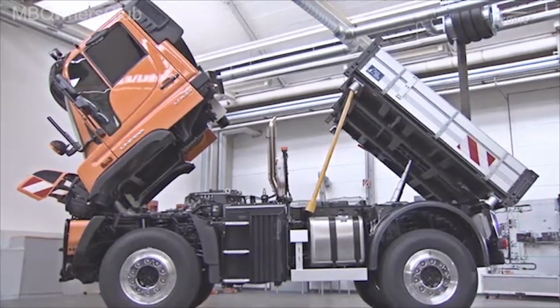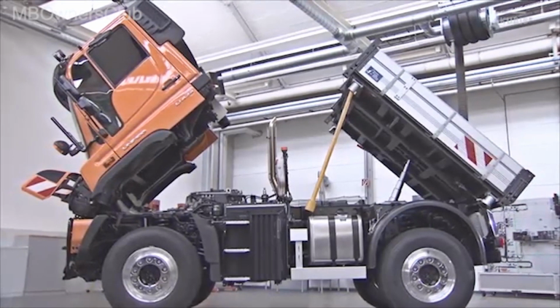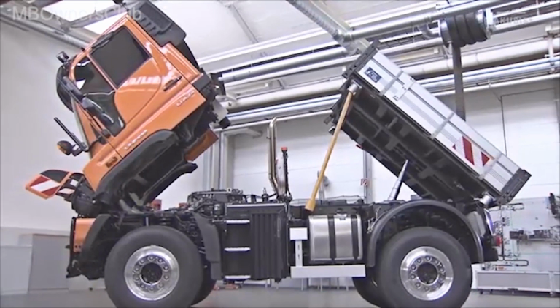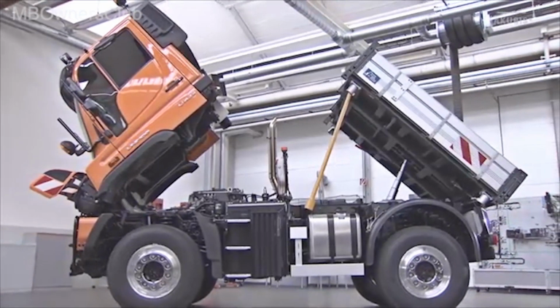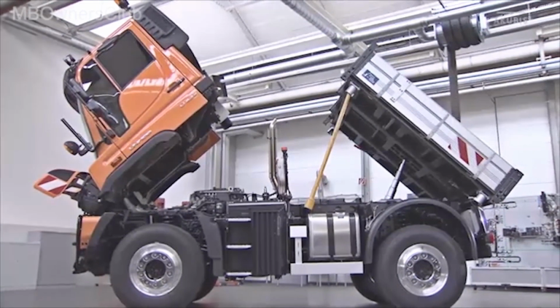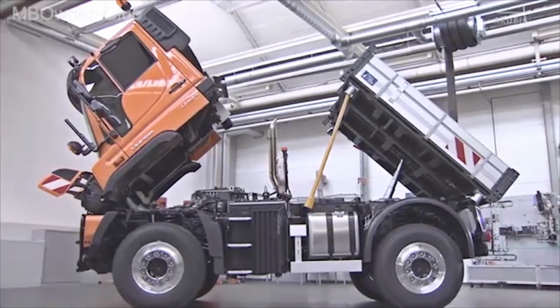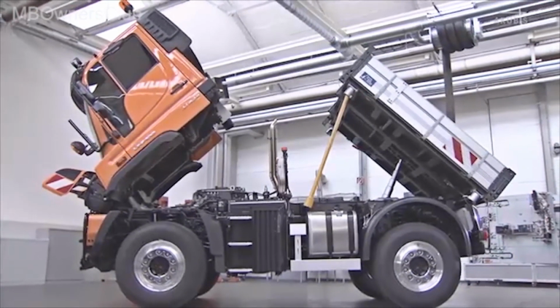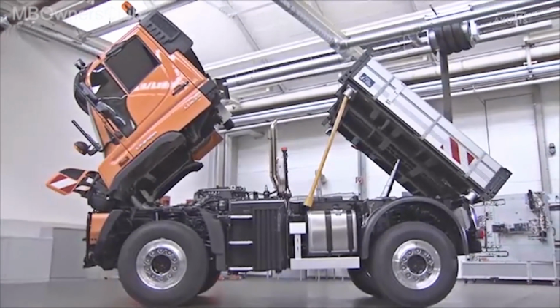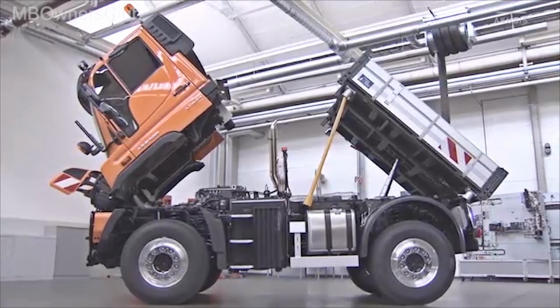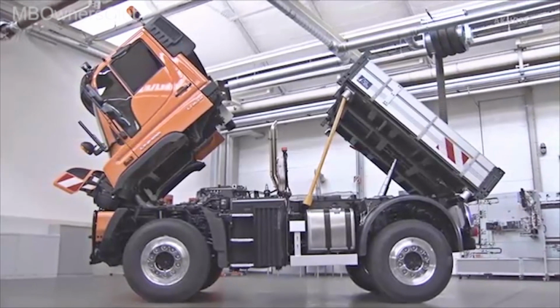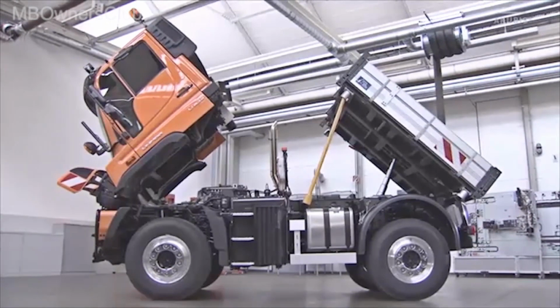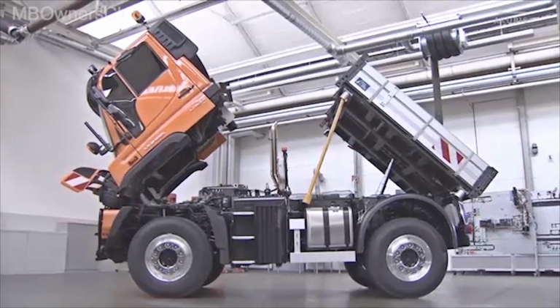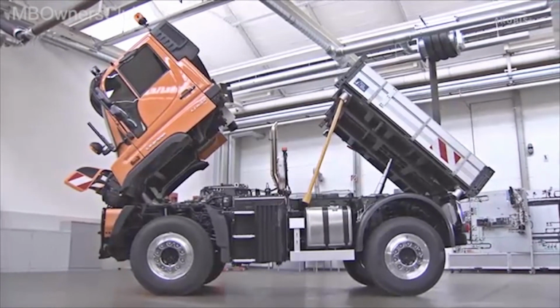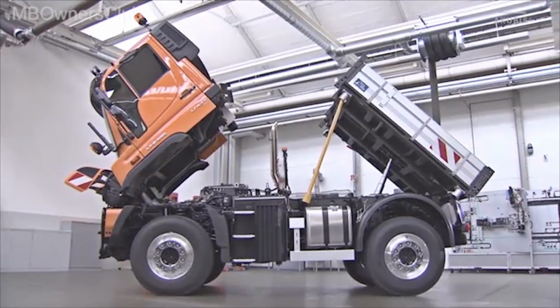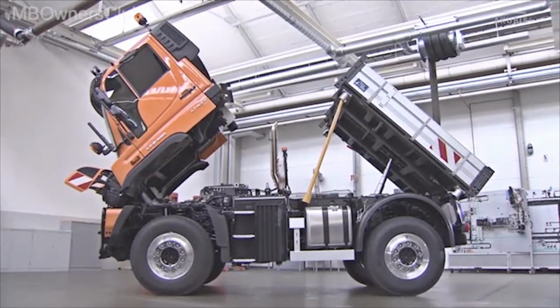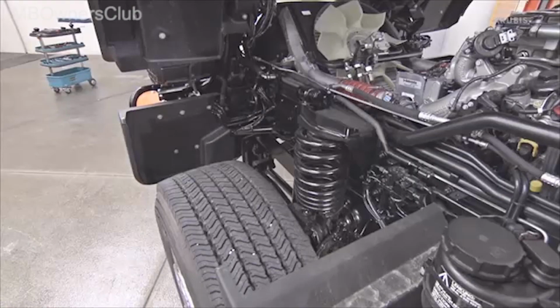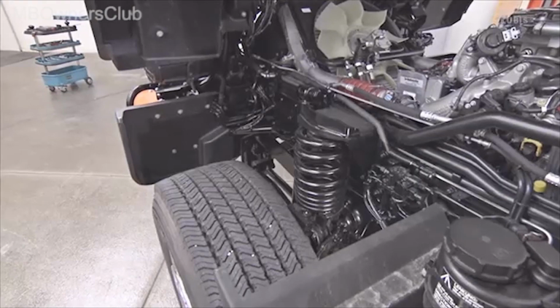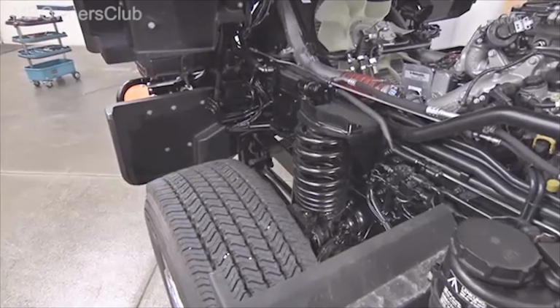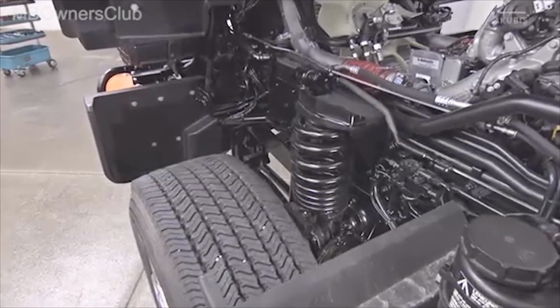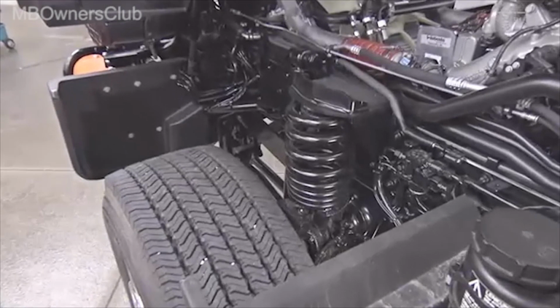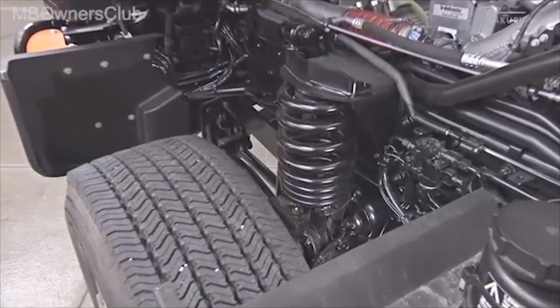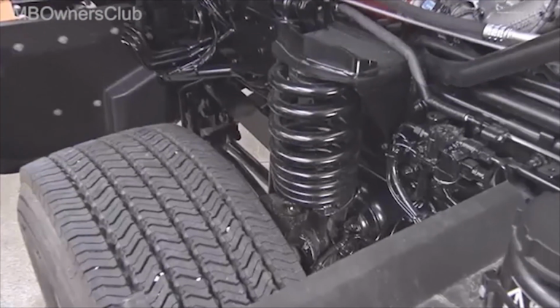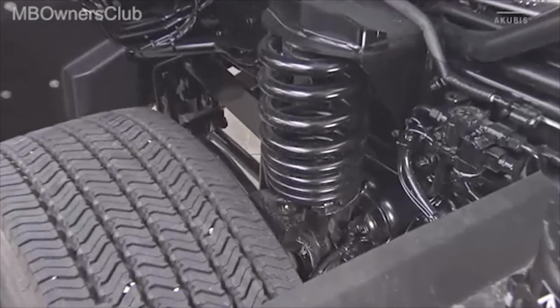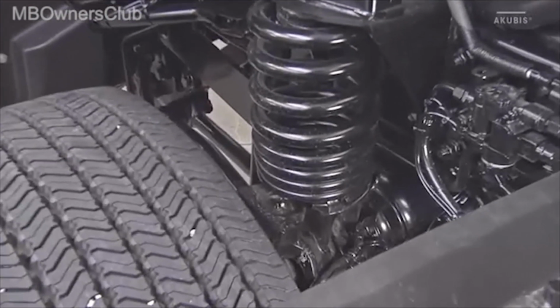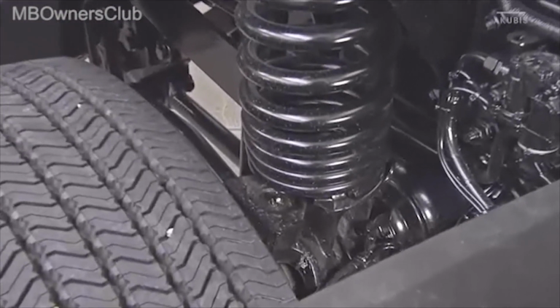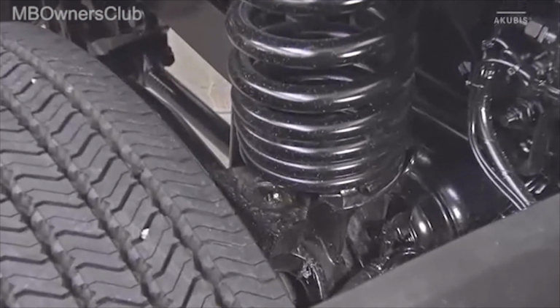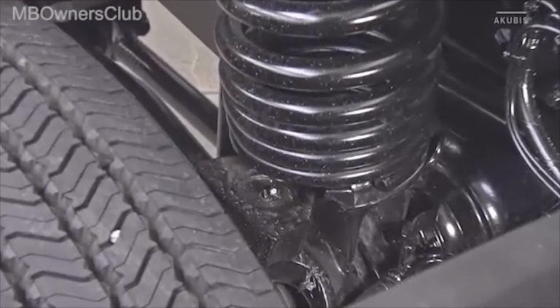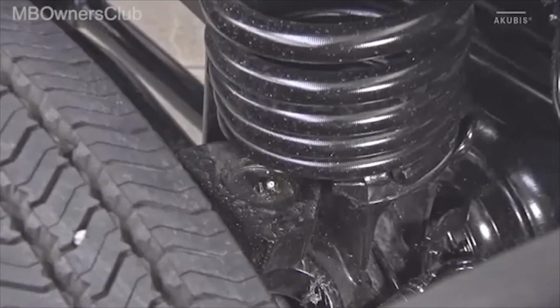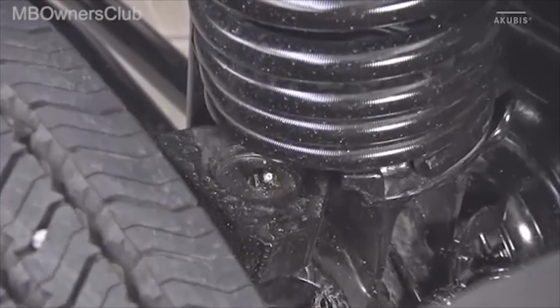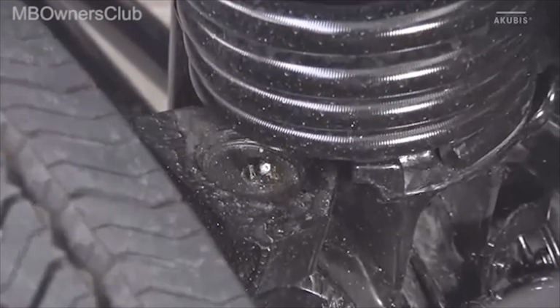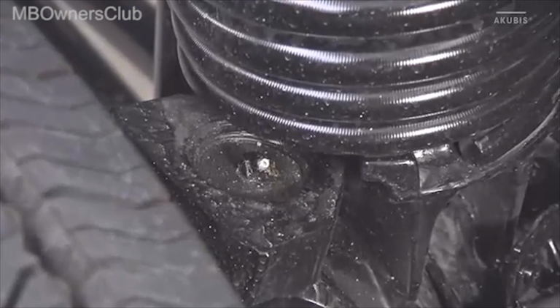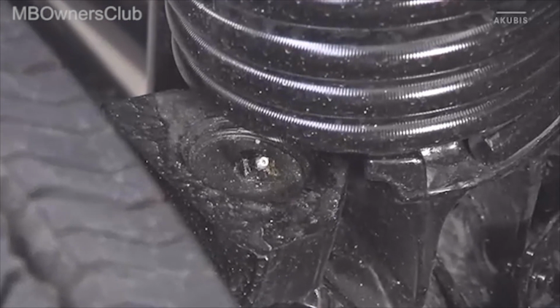We now show you where to find the main lubrication points on the Unimog. The first lubricating nipple is located on the steering knuckle on the top of the front axle. The same applies to the right side of the vehicle.